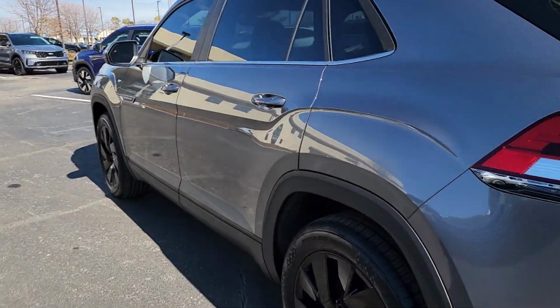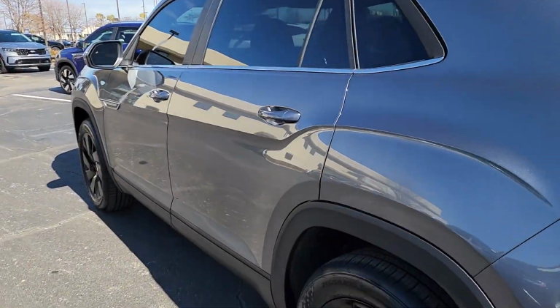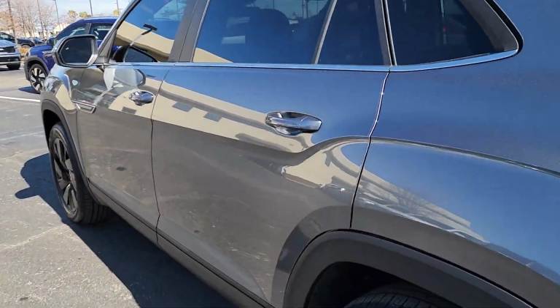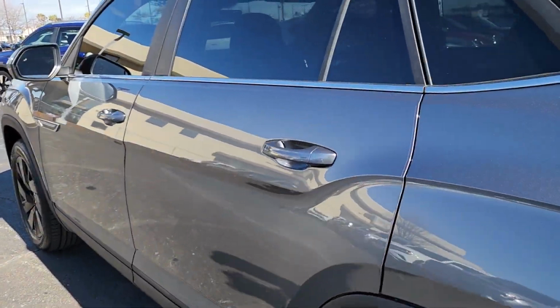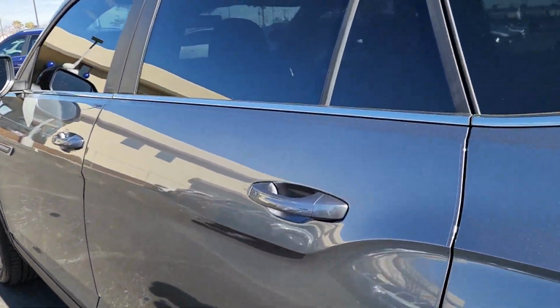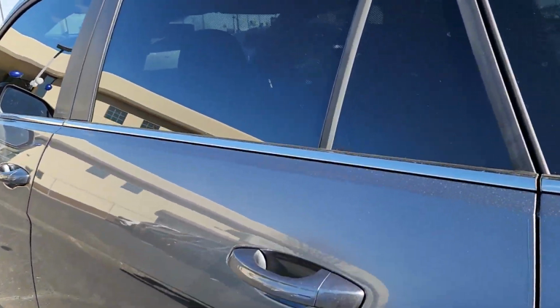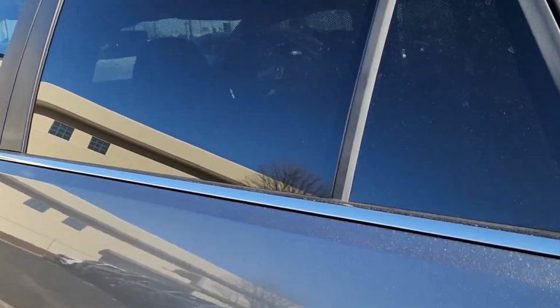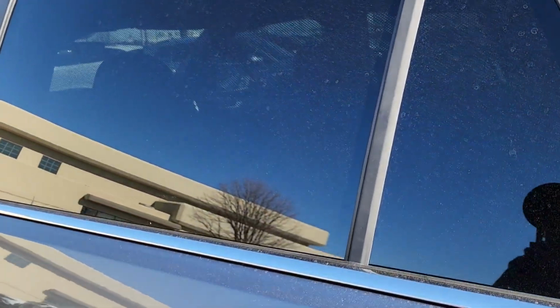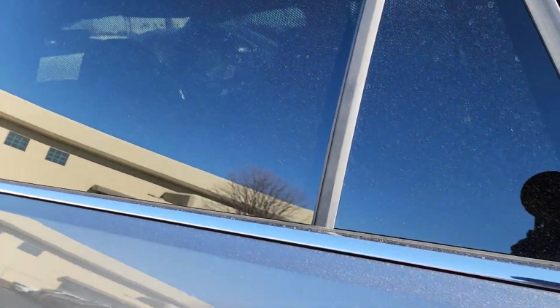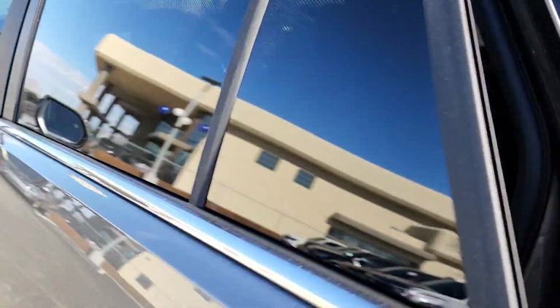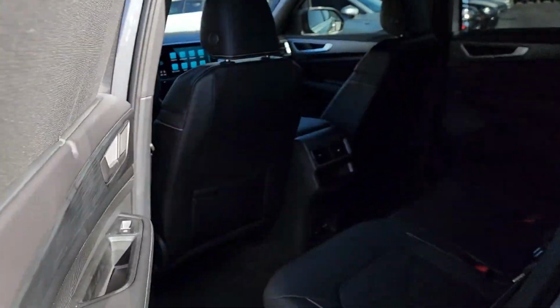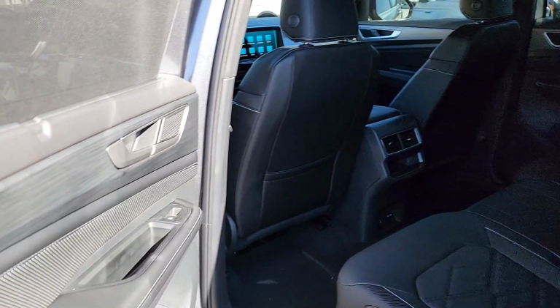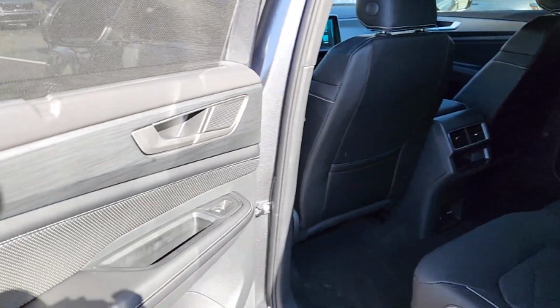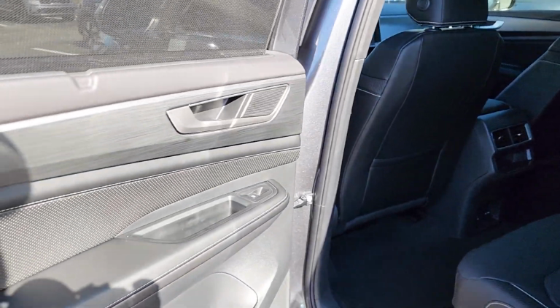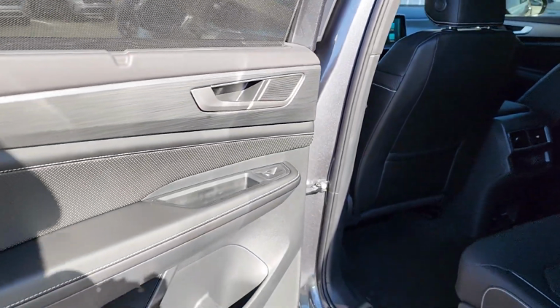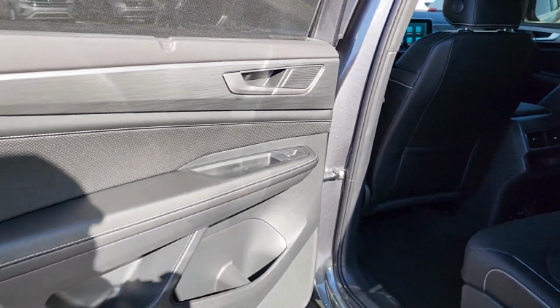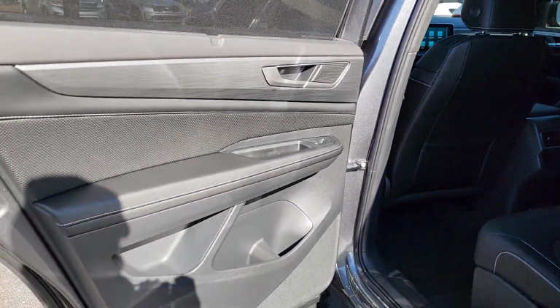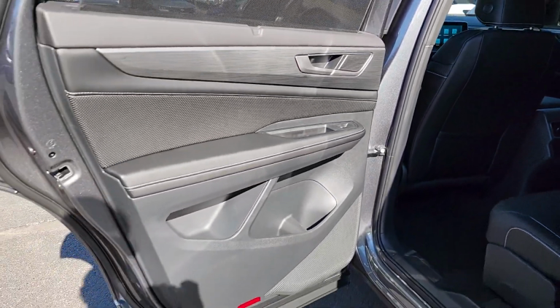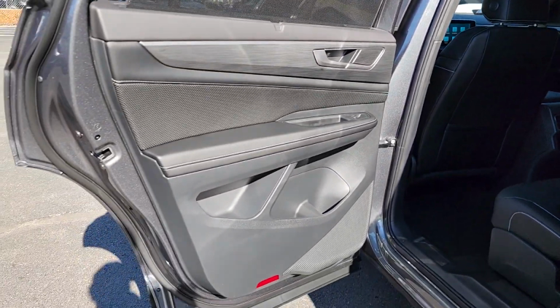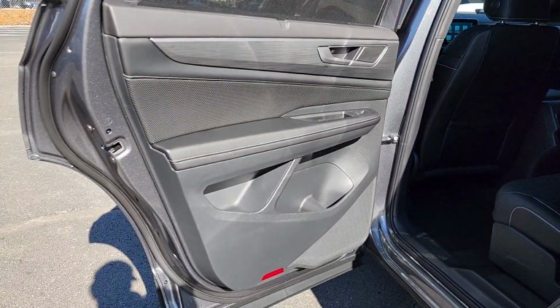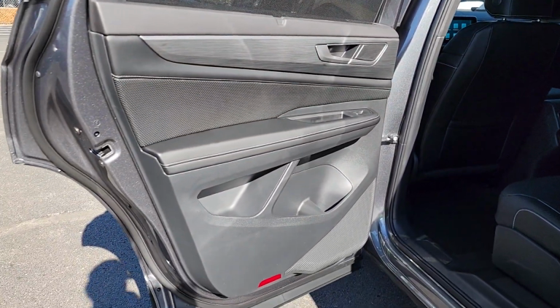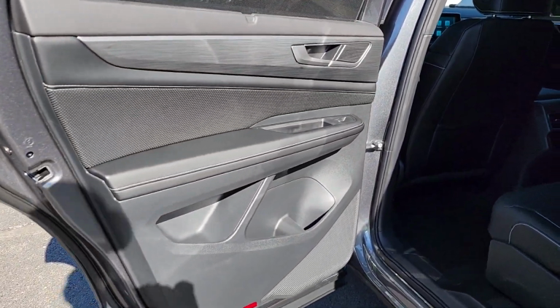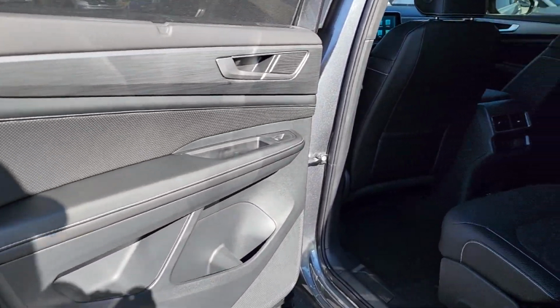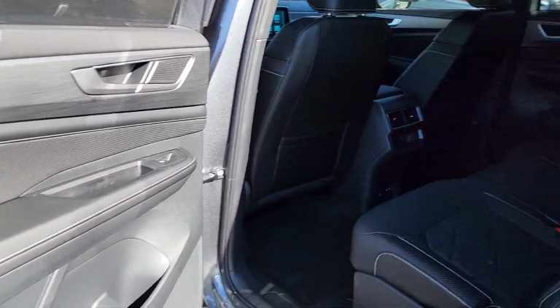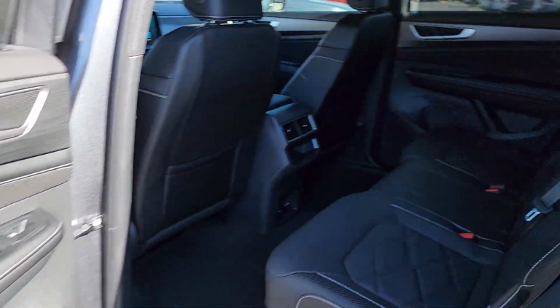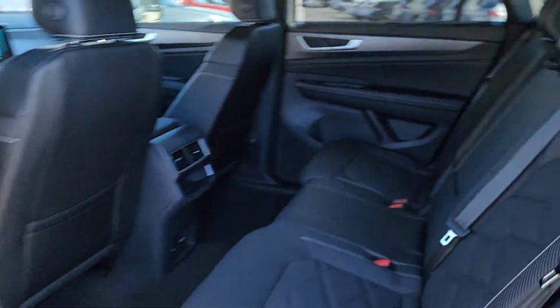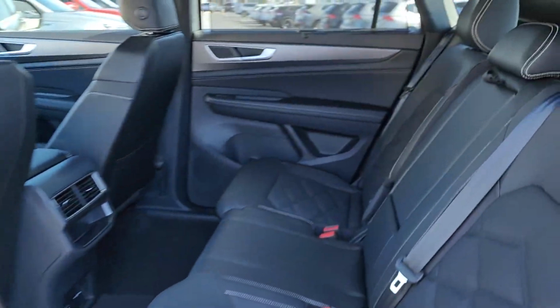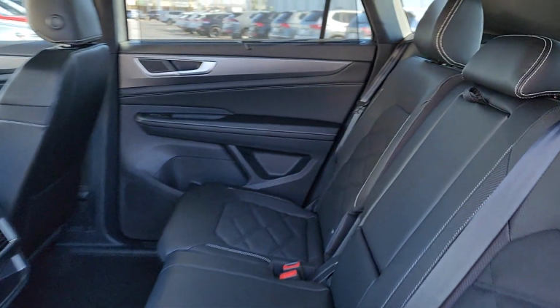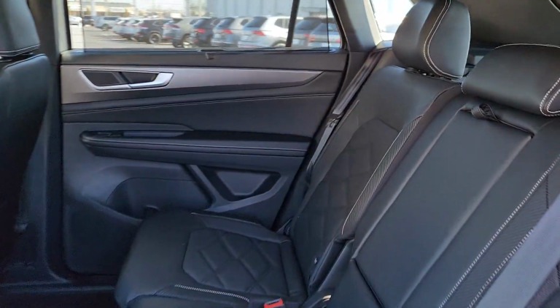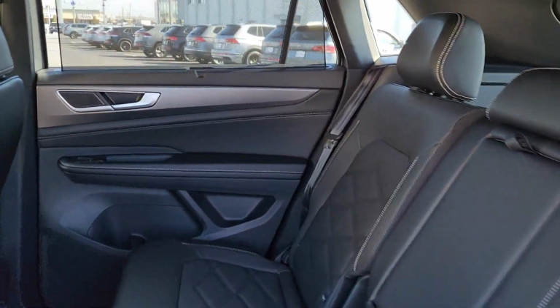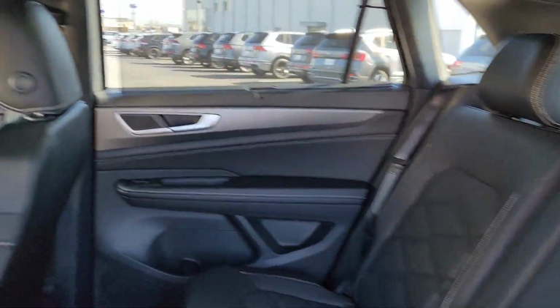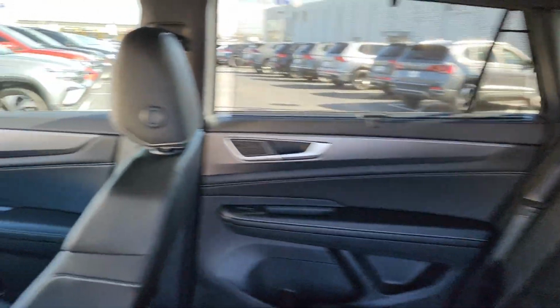Feel energized when you're at the wheel of this premium Atlas Cross Sport 4Motion. Treat yourself to a test drive today. Our staff will toss you the keys and give you an outstanding customer experience.